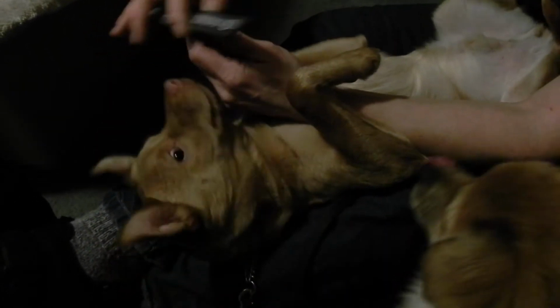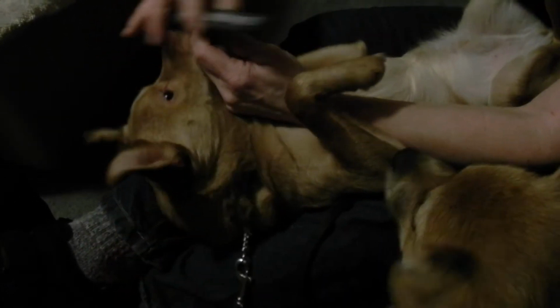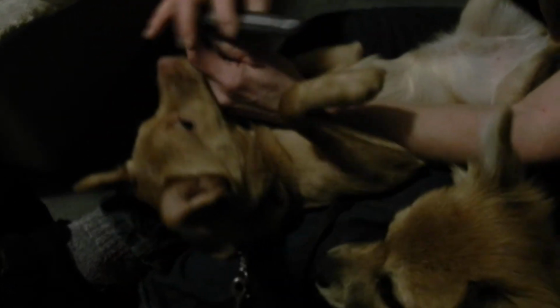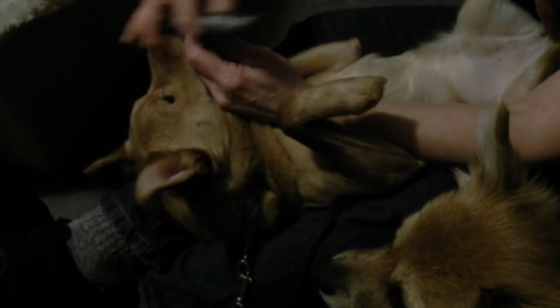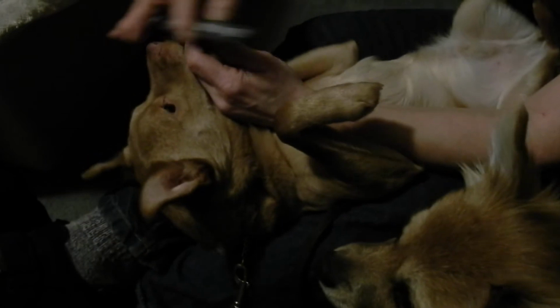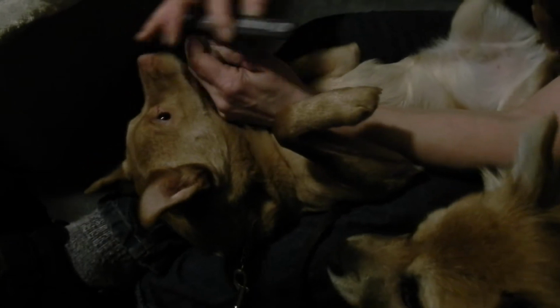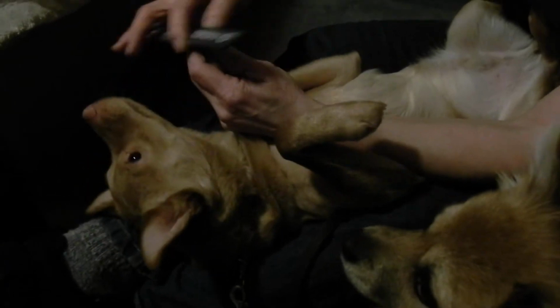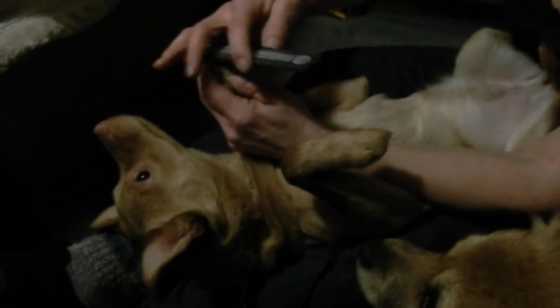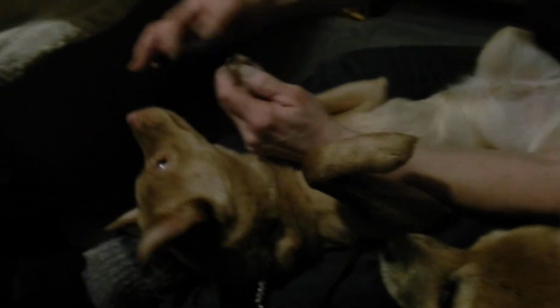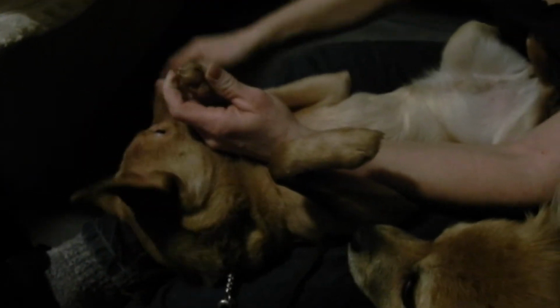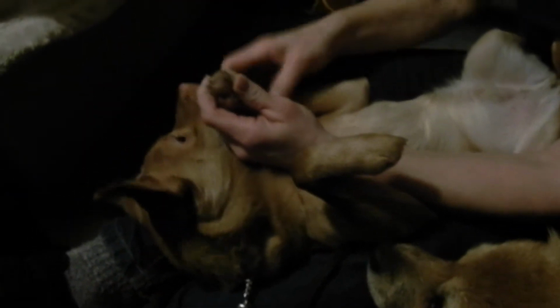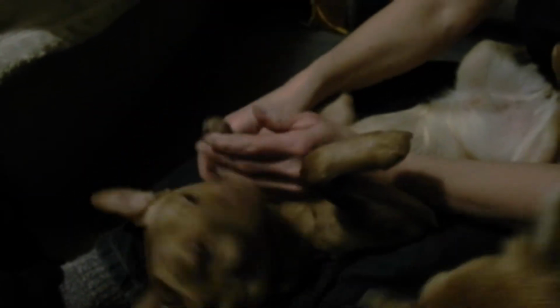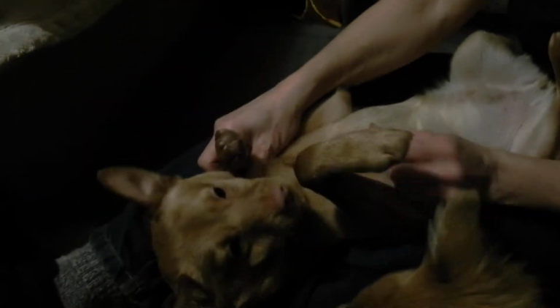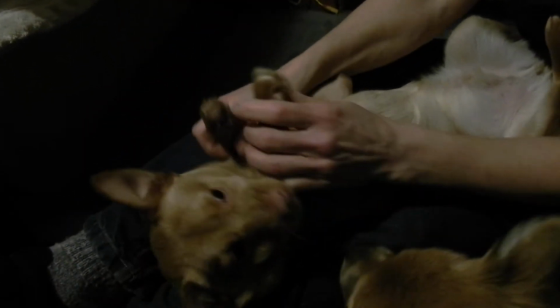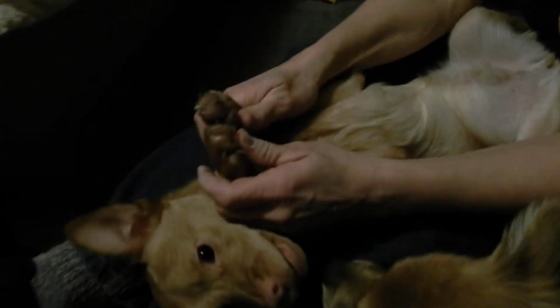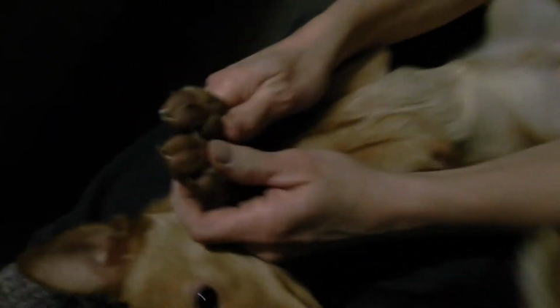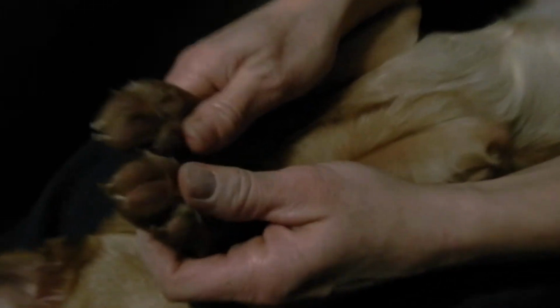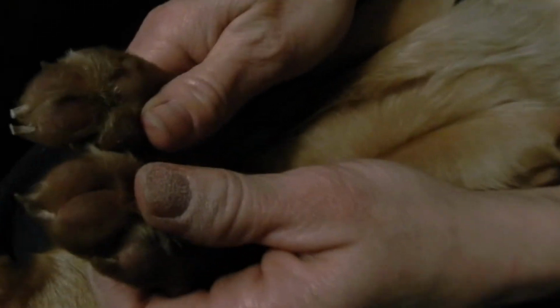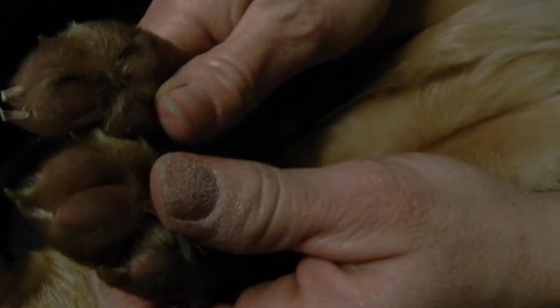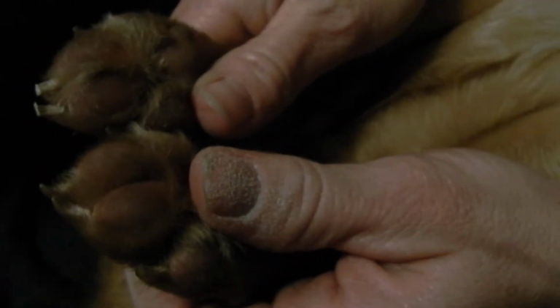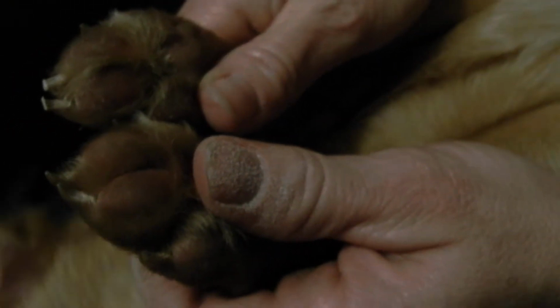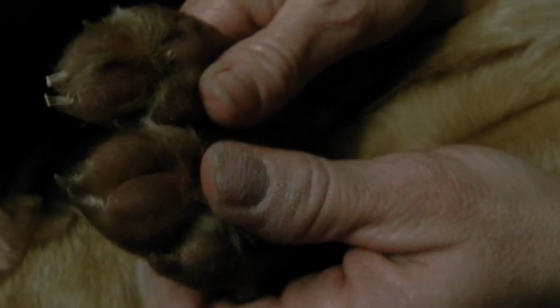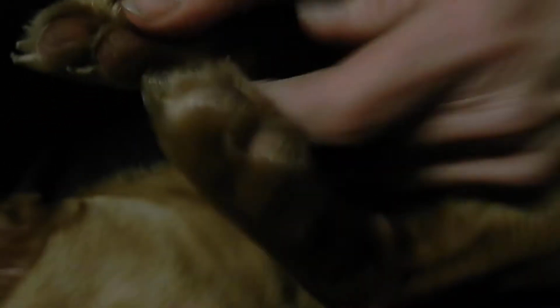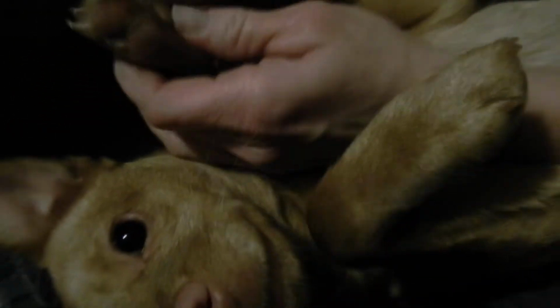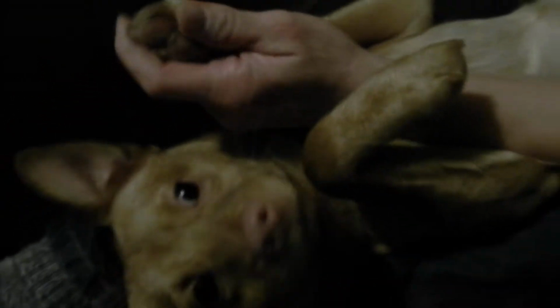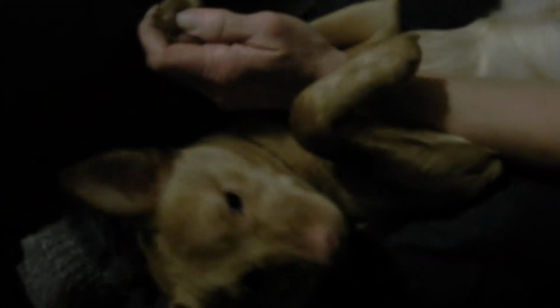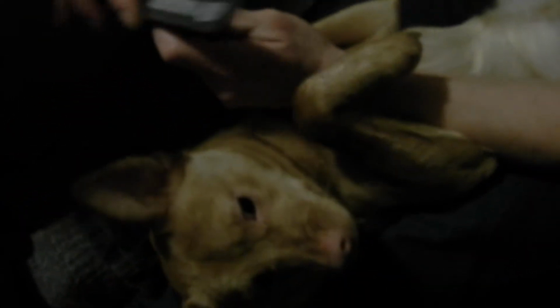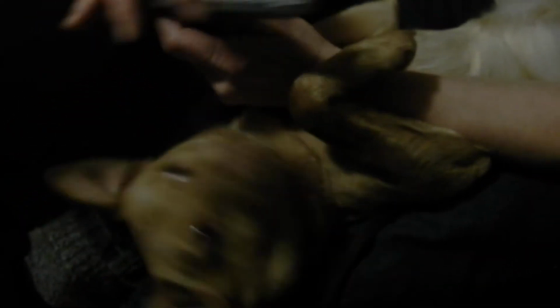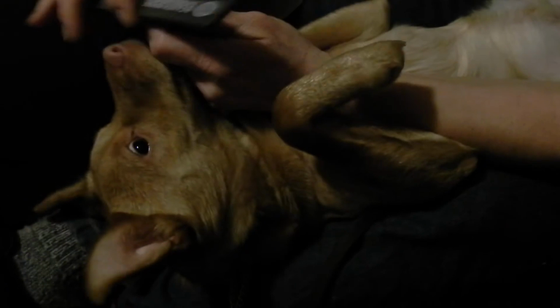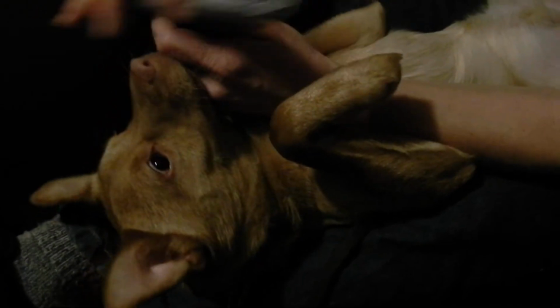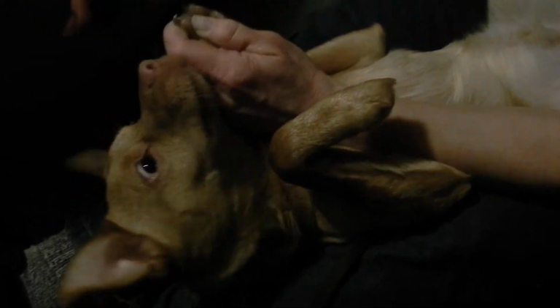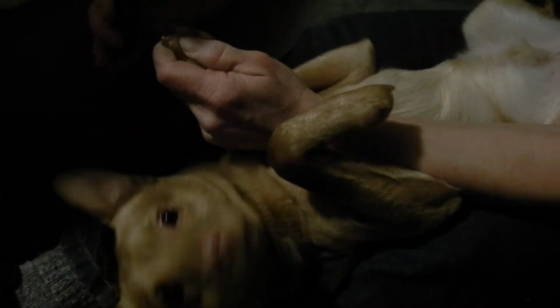His nails are a little on the sharp side. Oh look at this — already much better. So I'm gonna keep filing until they're a little more rounded.